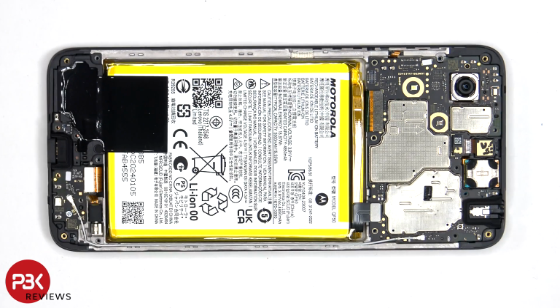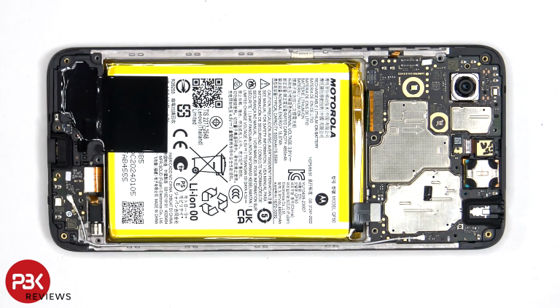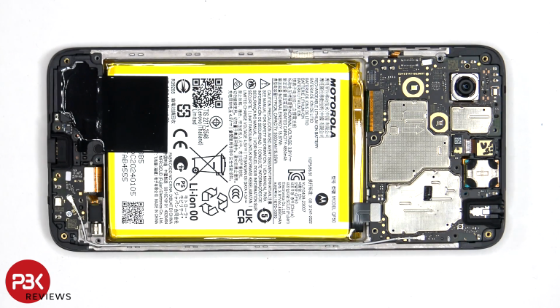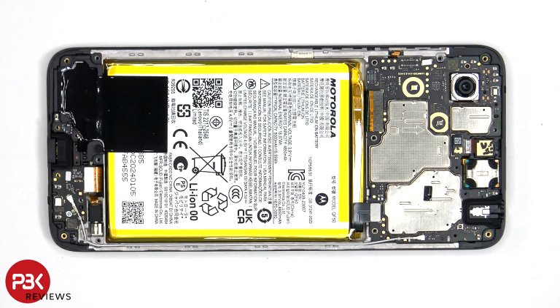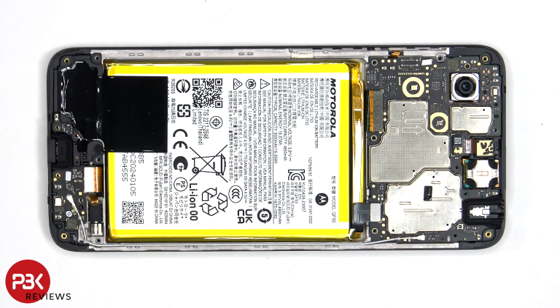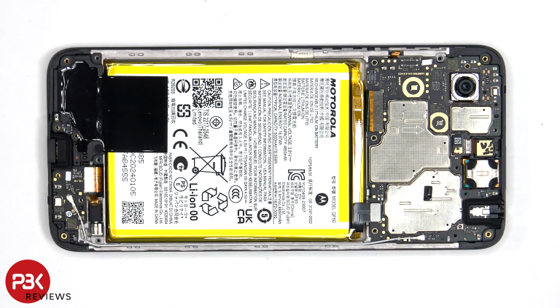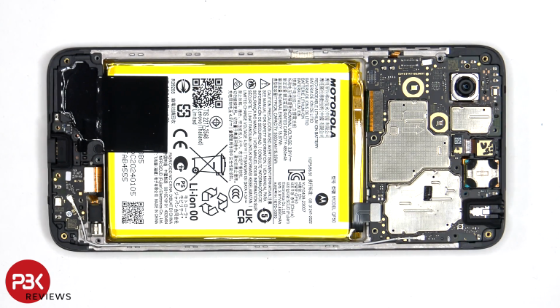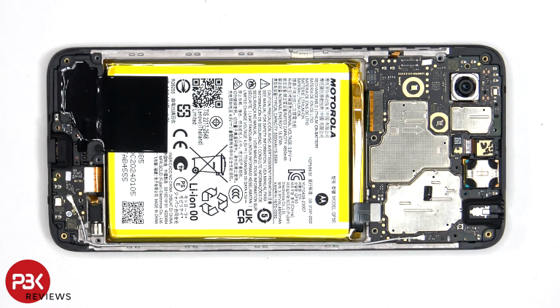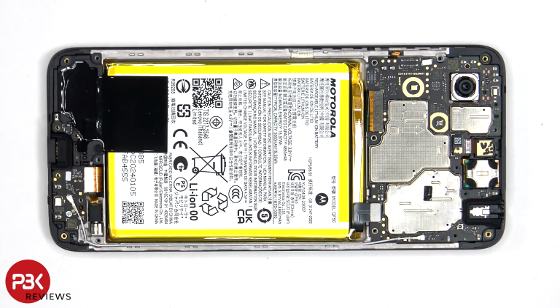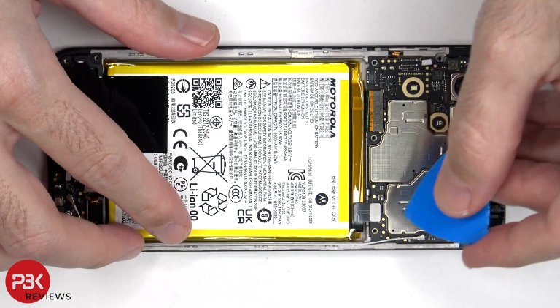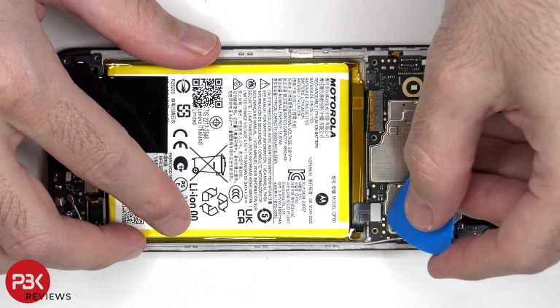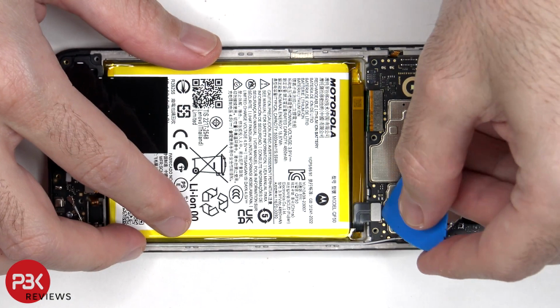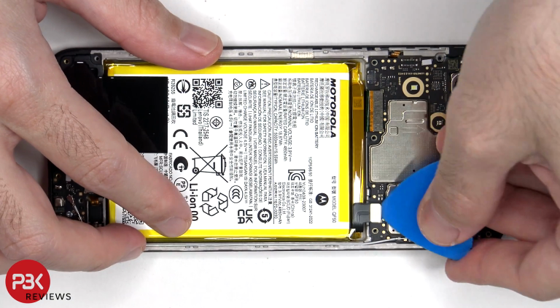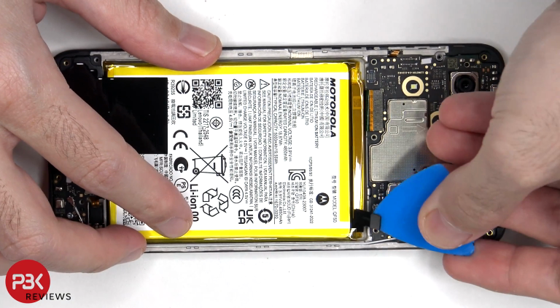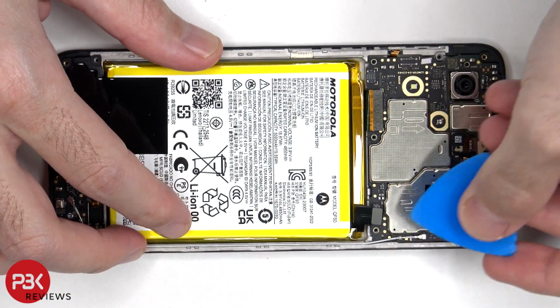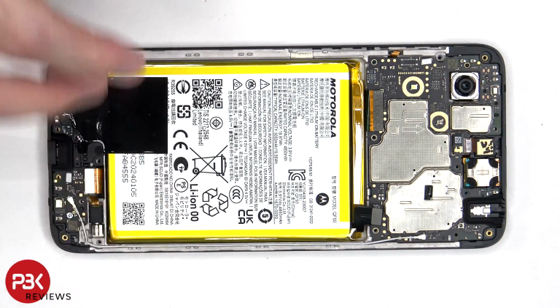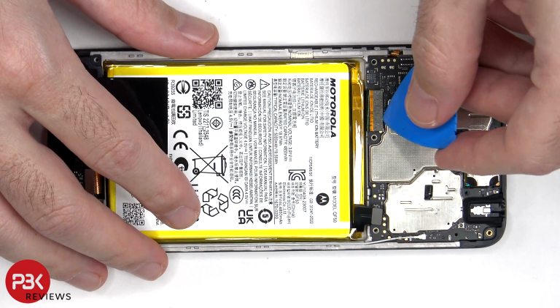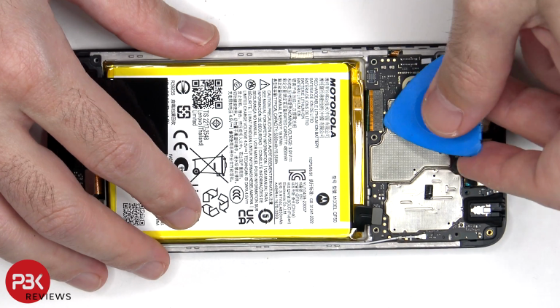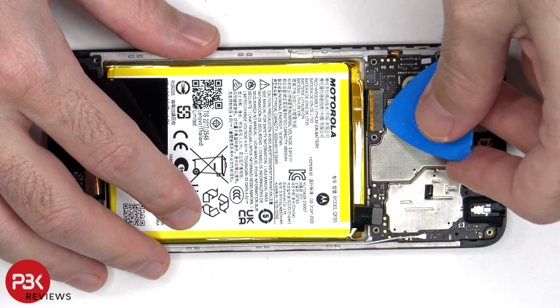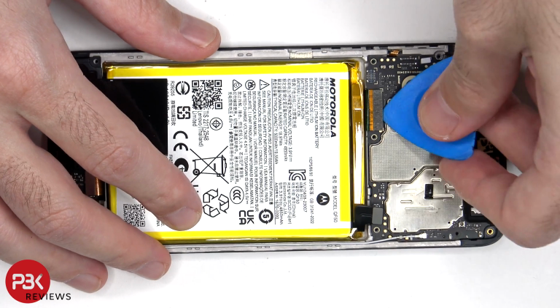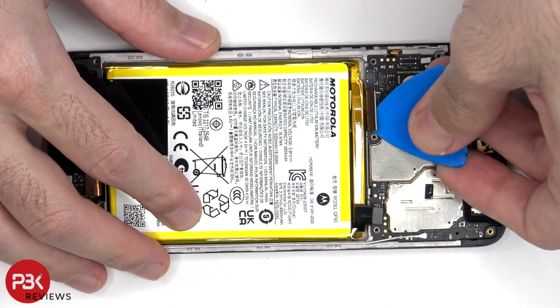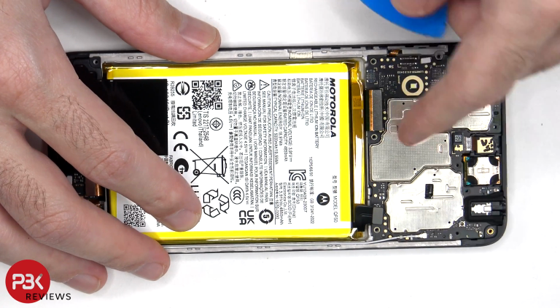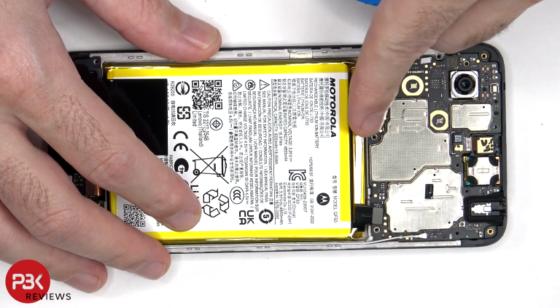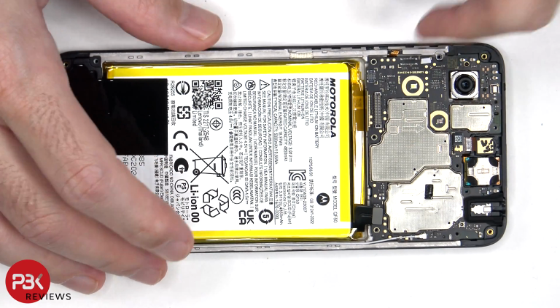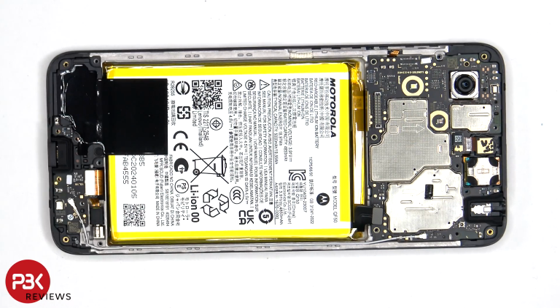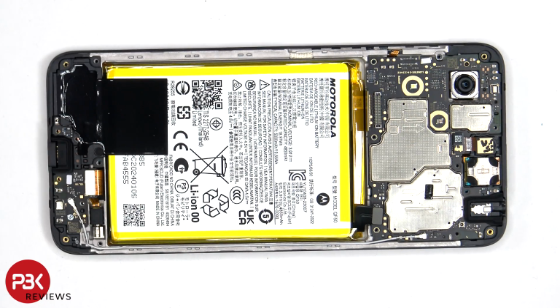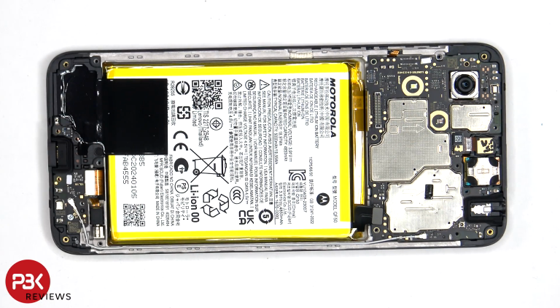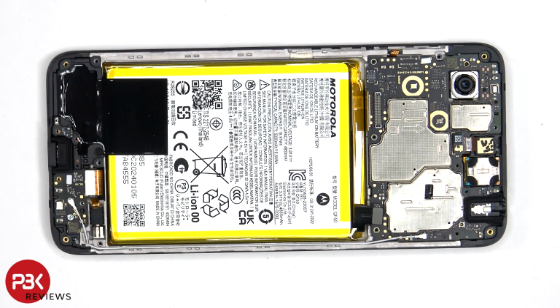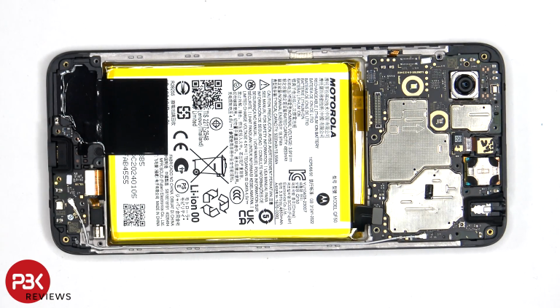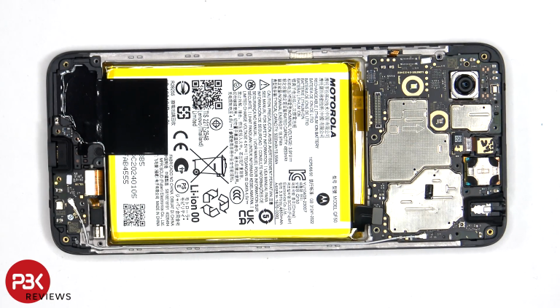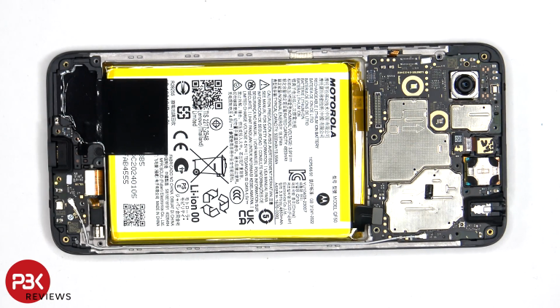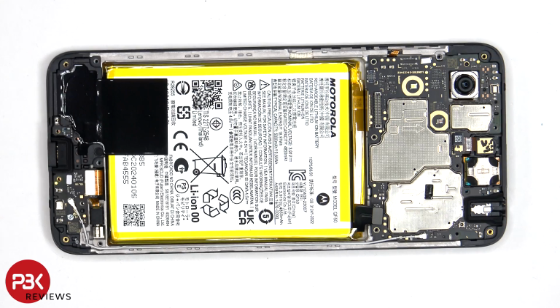The battery cable can now be disconnected, followed by the rest of the cables. The coaxial cable can be disconnected by just popping it off.